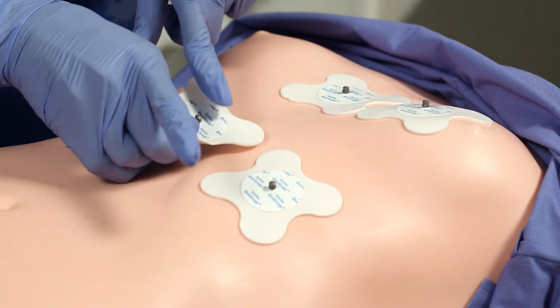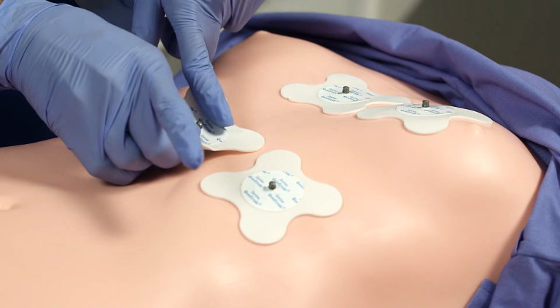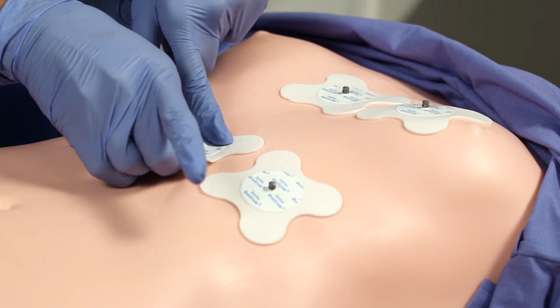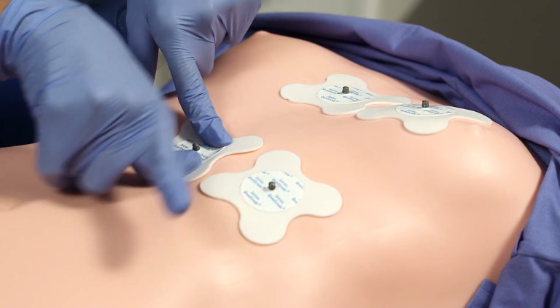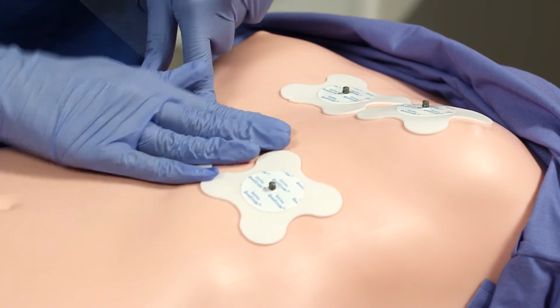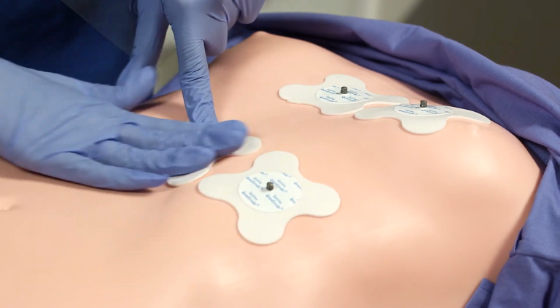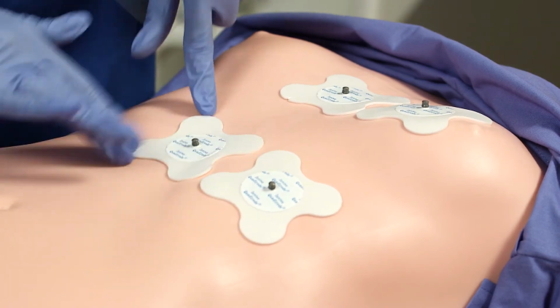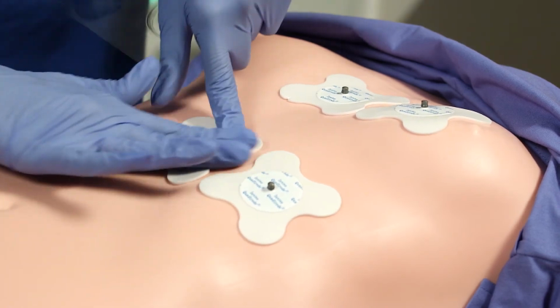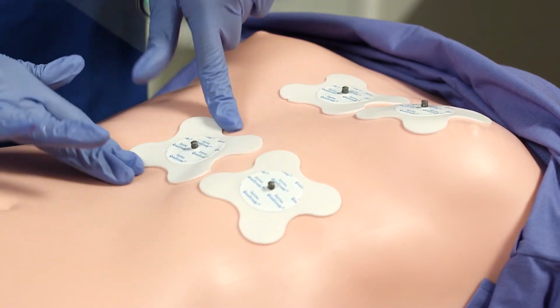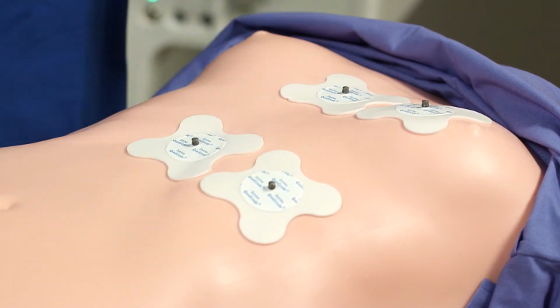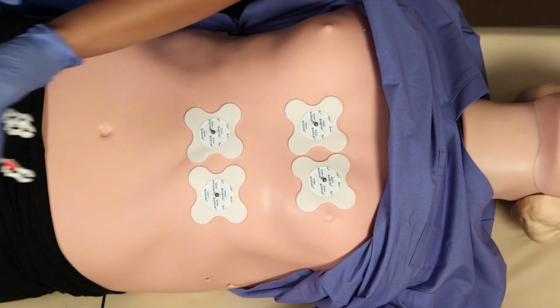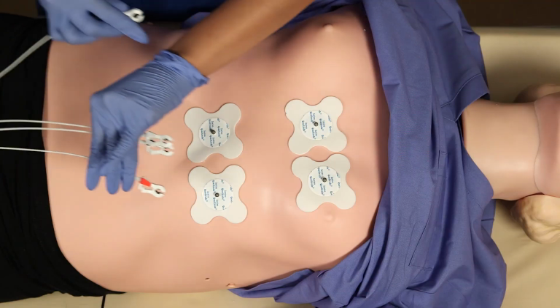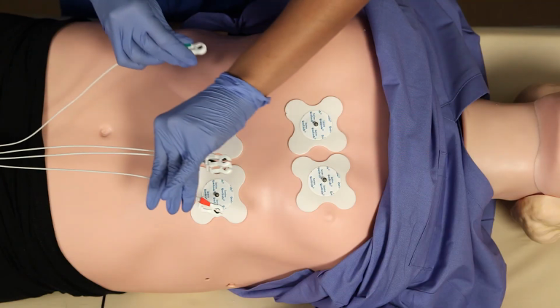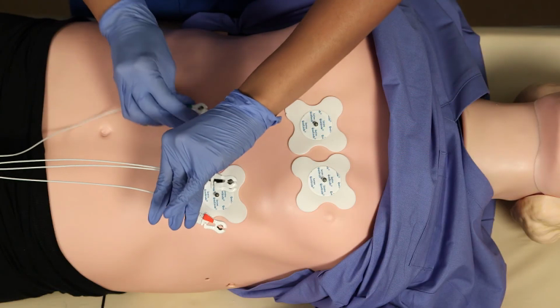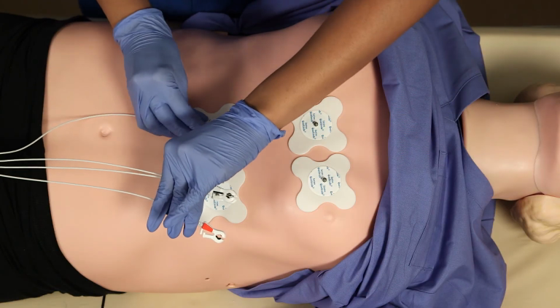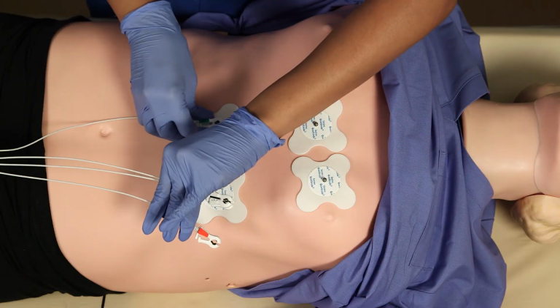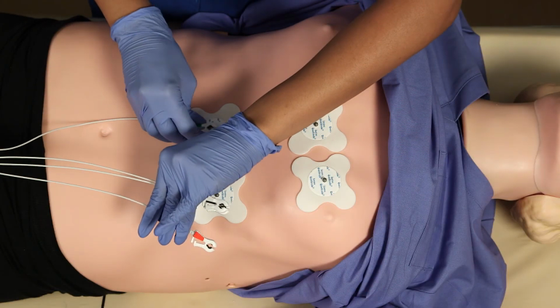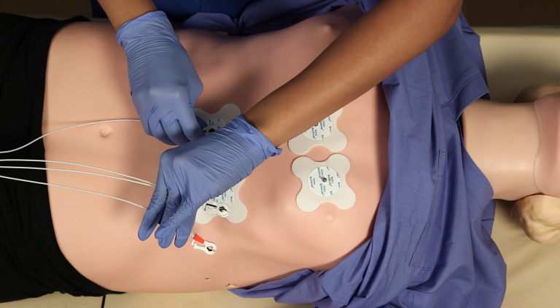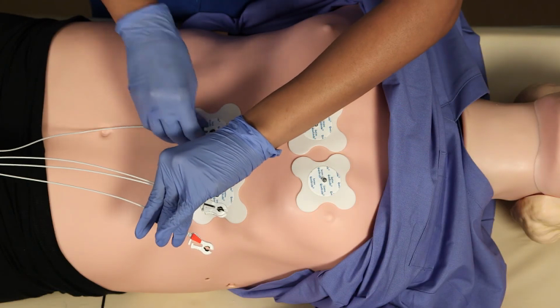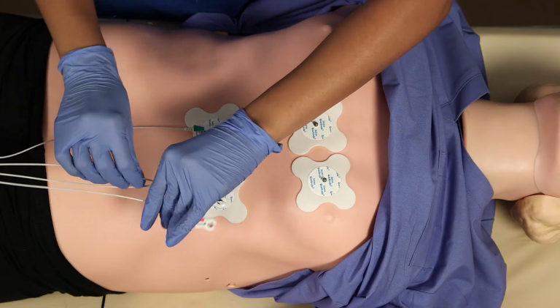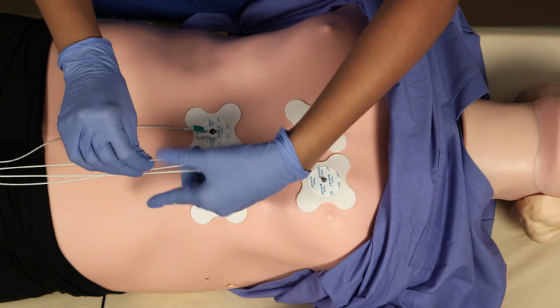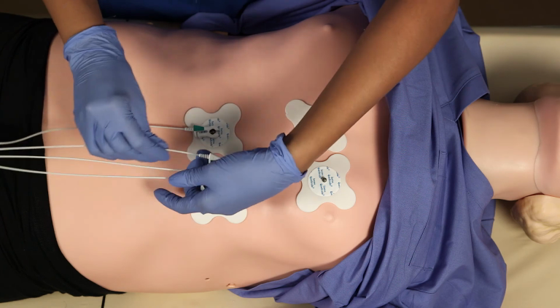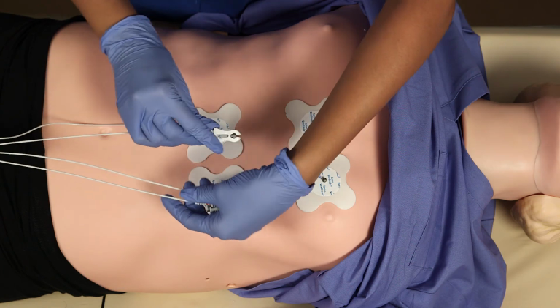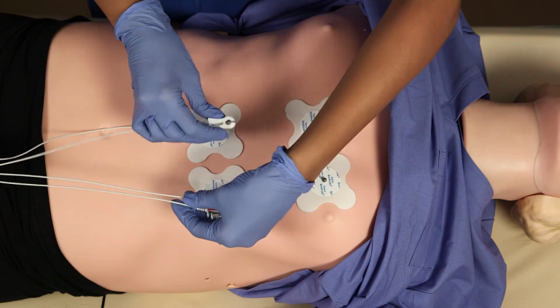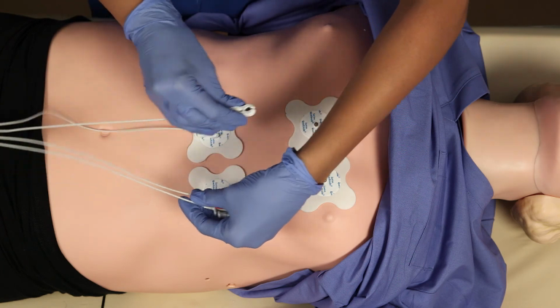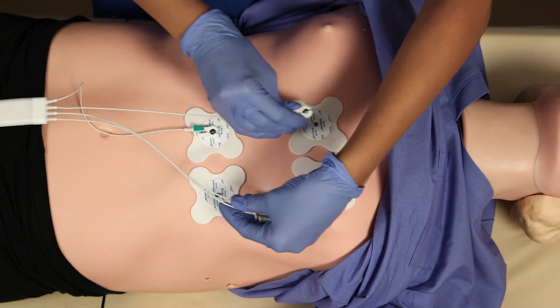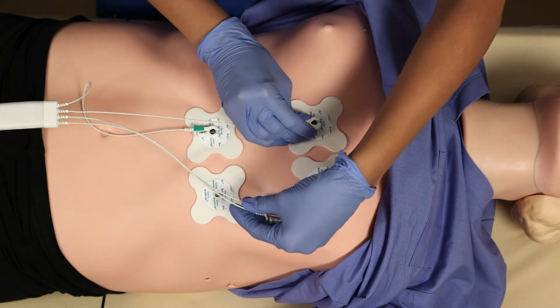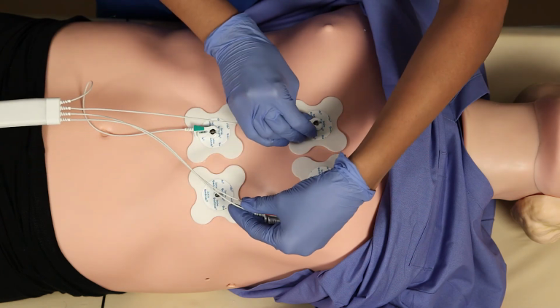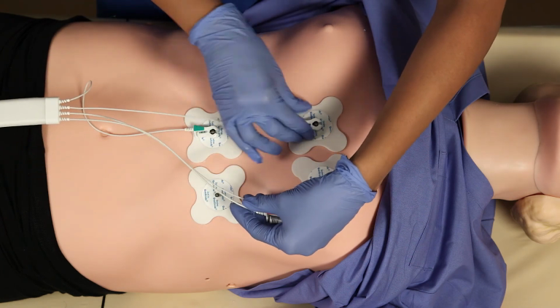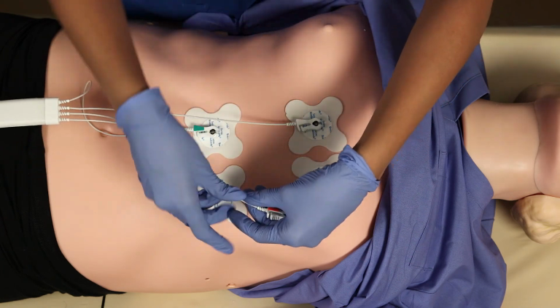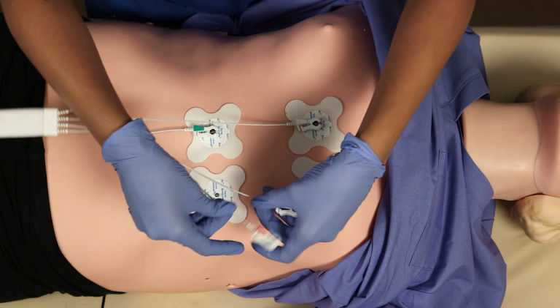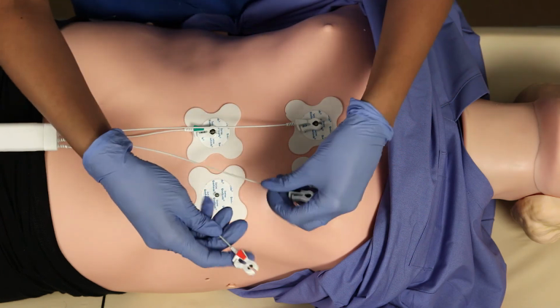If you prepped your patient correctly and placed the quatrodes but are still not getting the QRS high enough in relation to the reference line, there are a couple of things you can try.